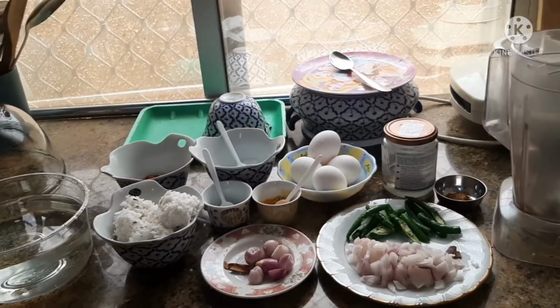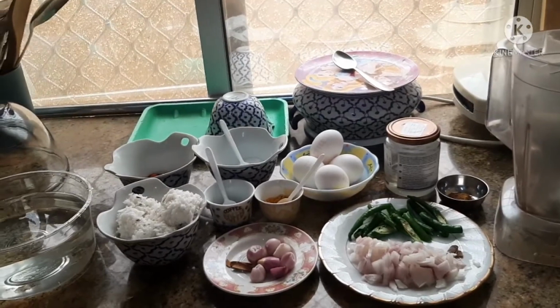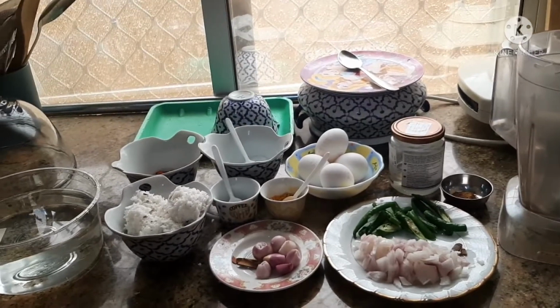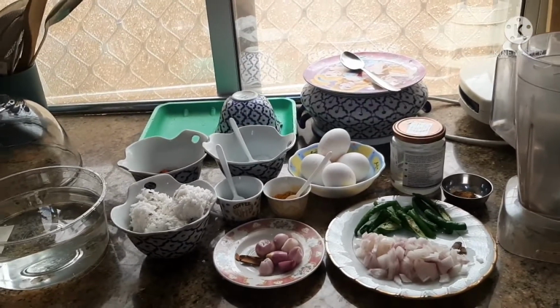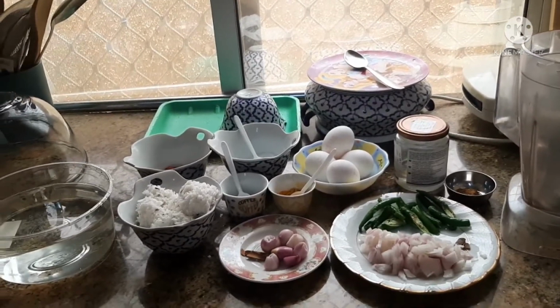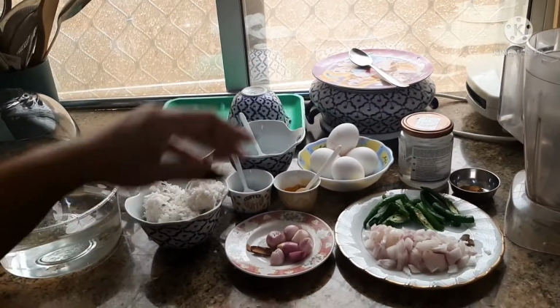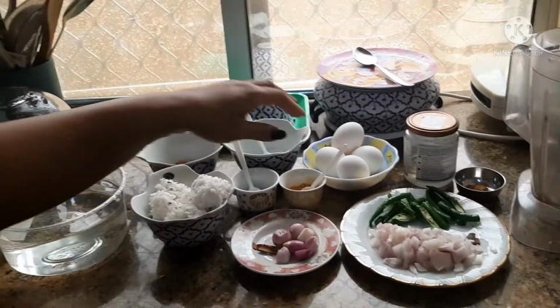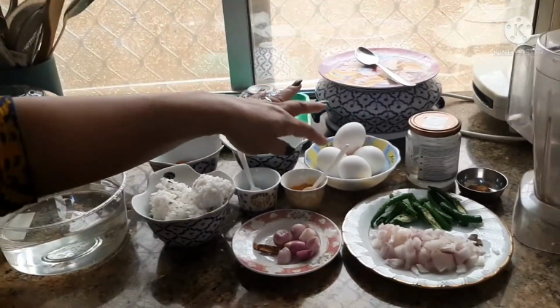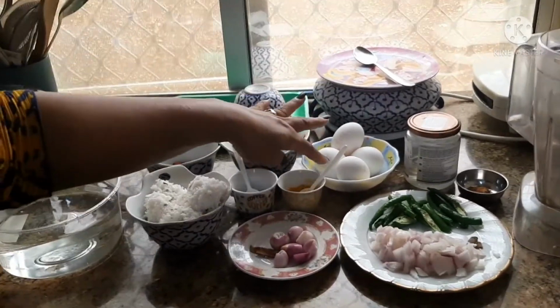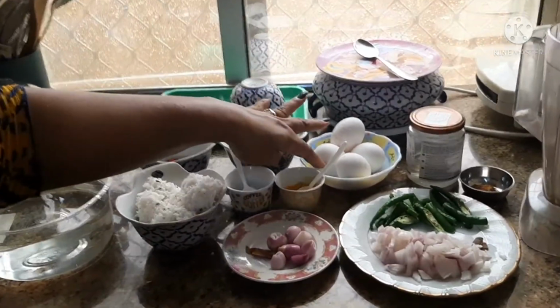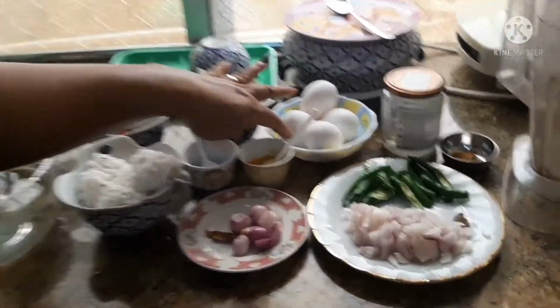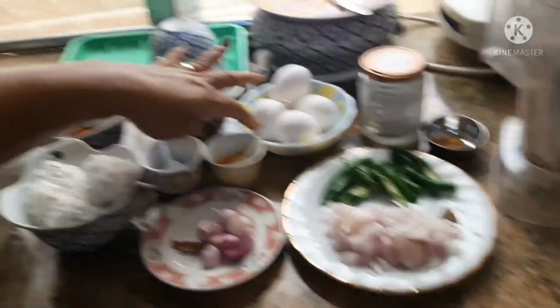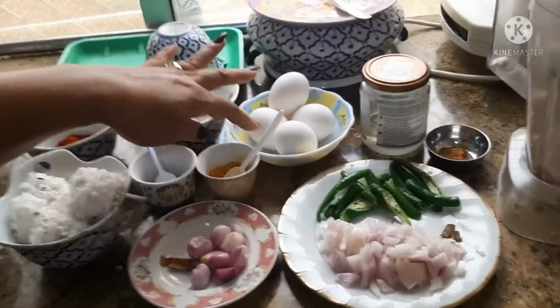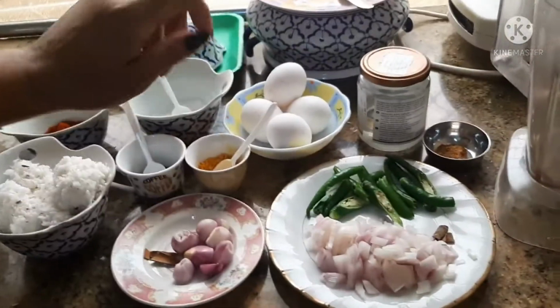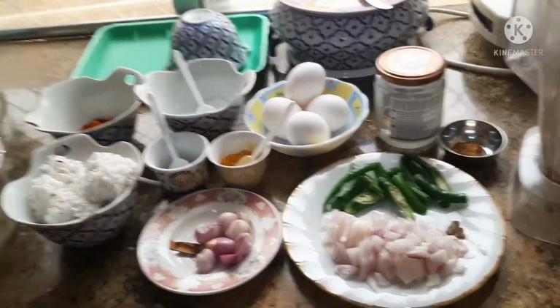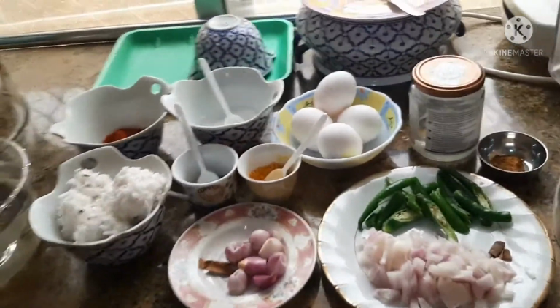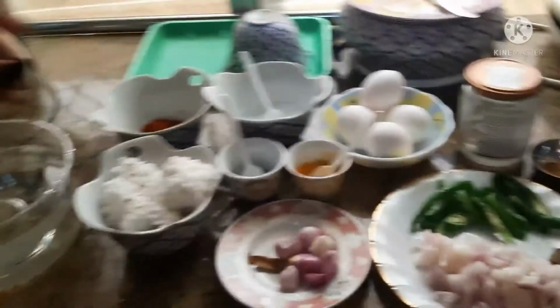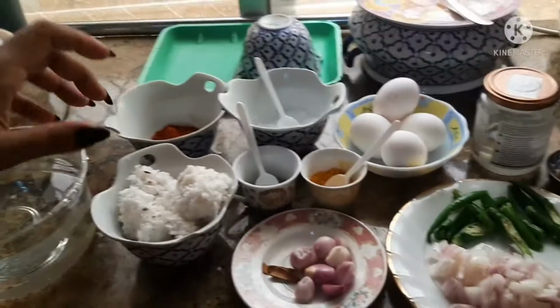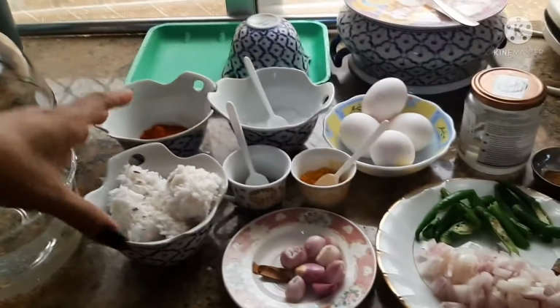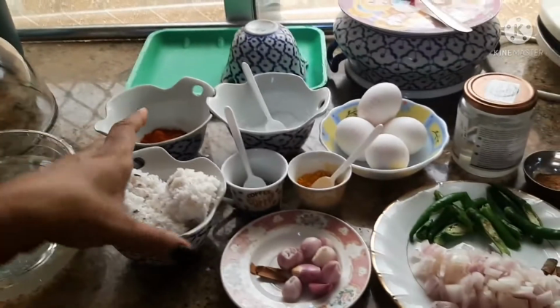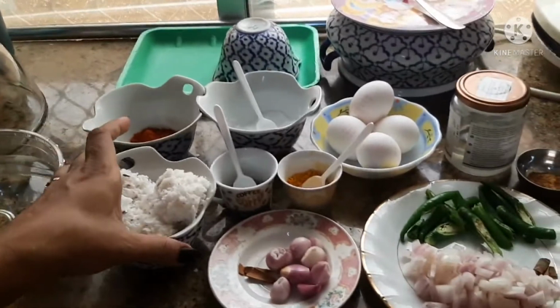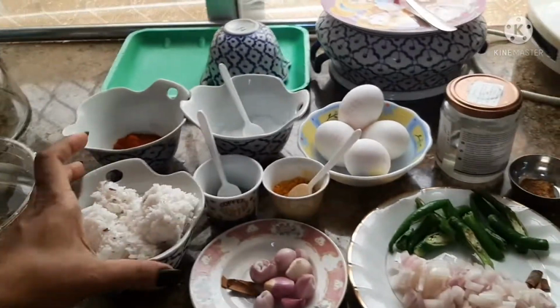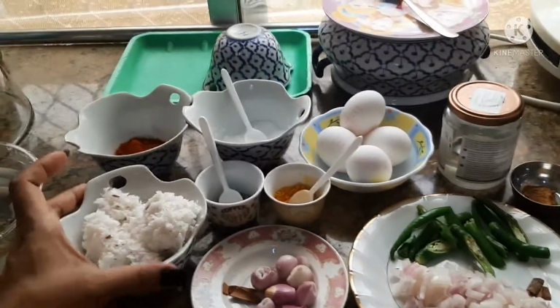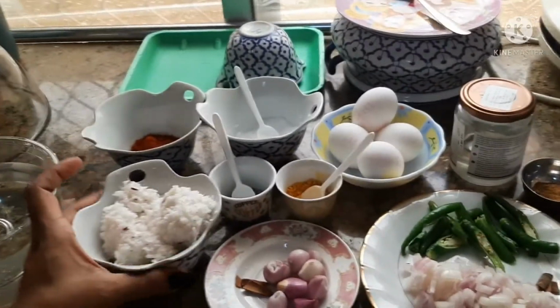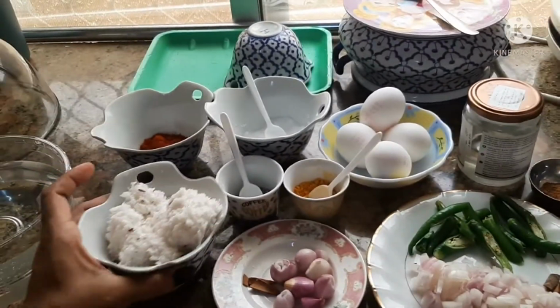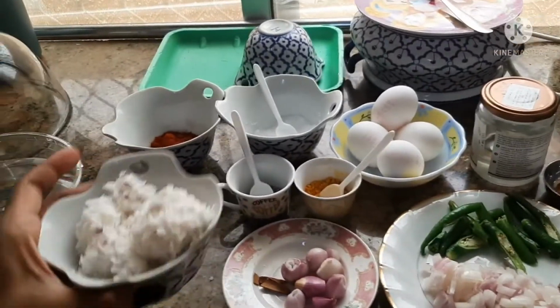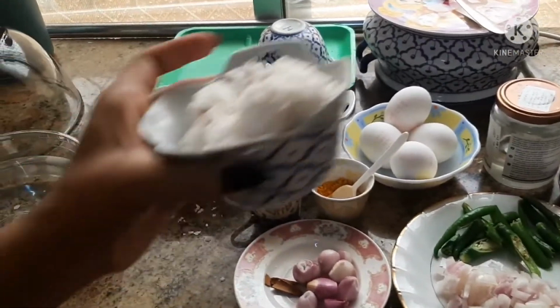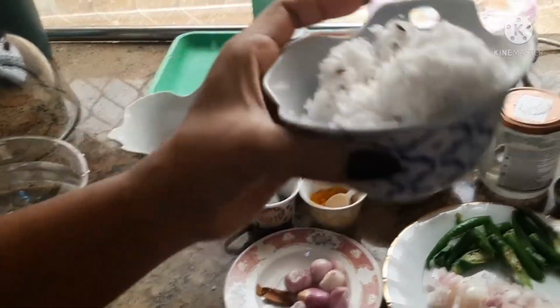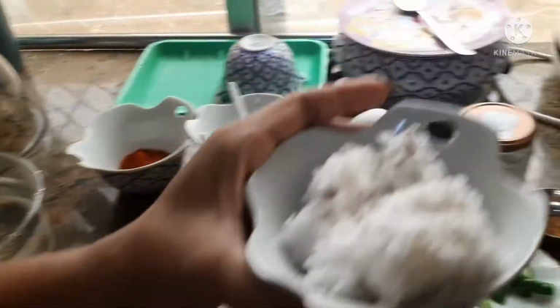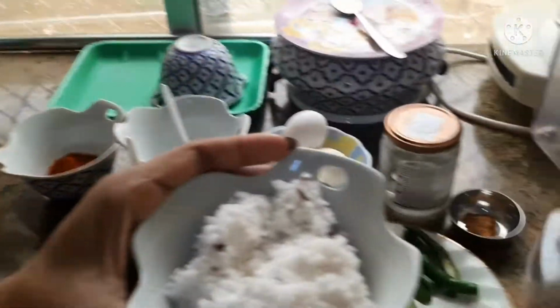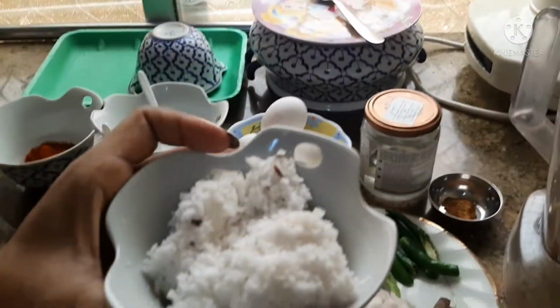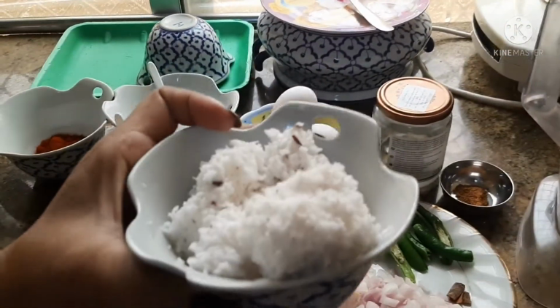Now I am going to add an egg. It's a half cup of eggs. After that, add 1 cup of eggs.